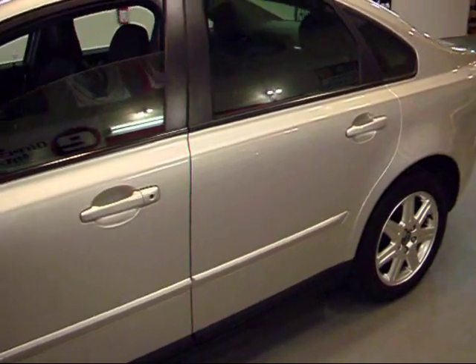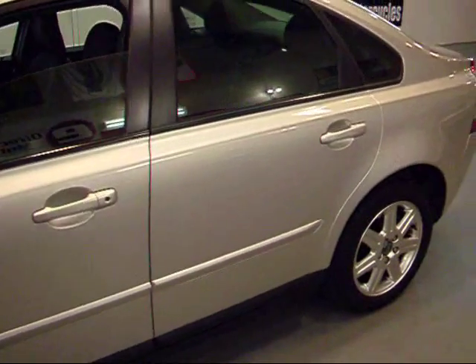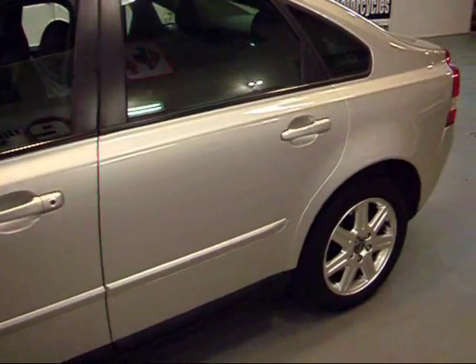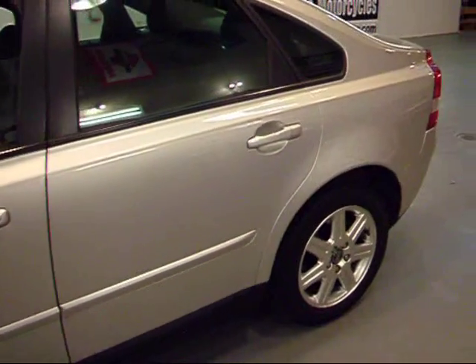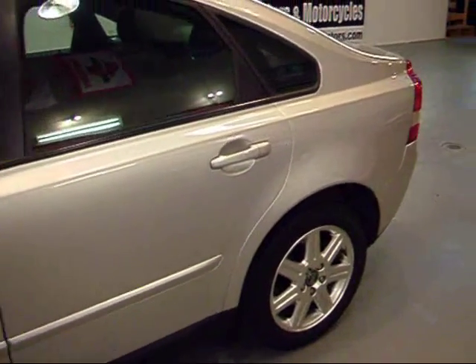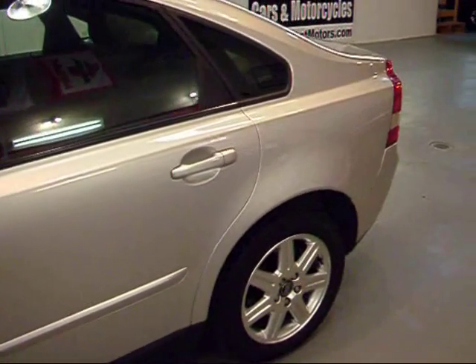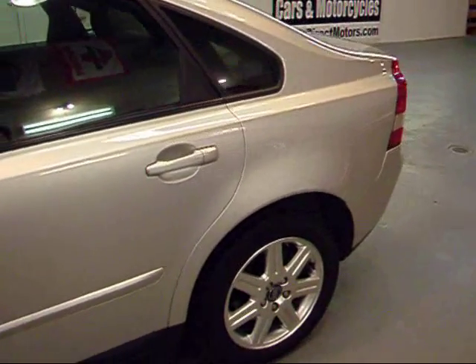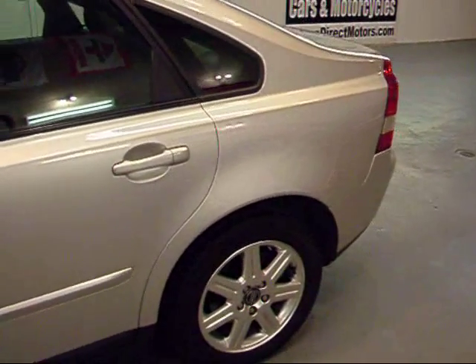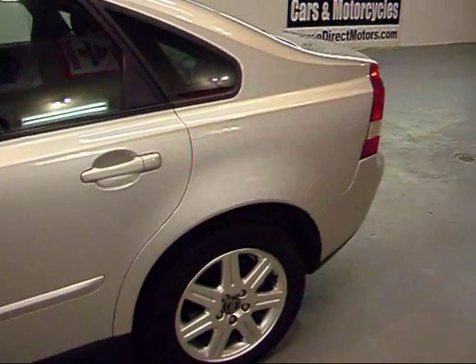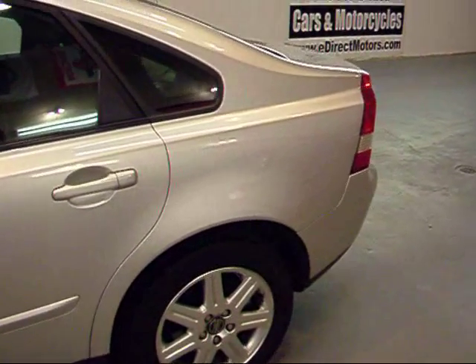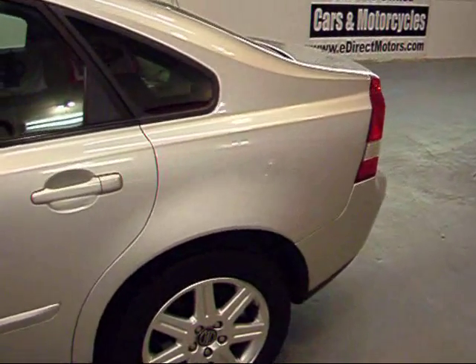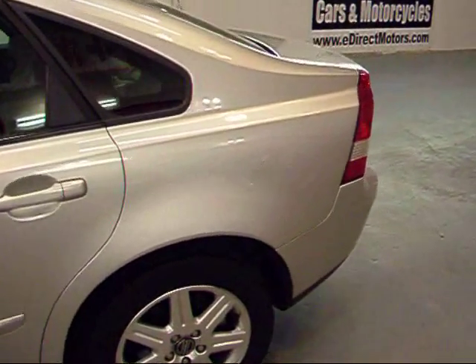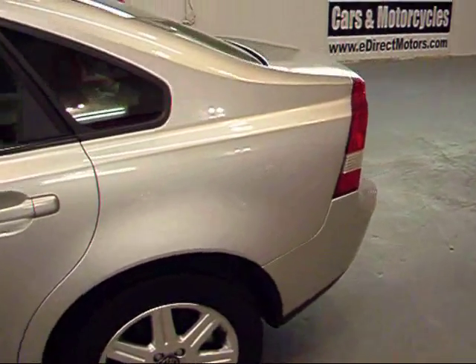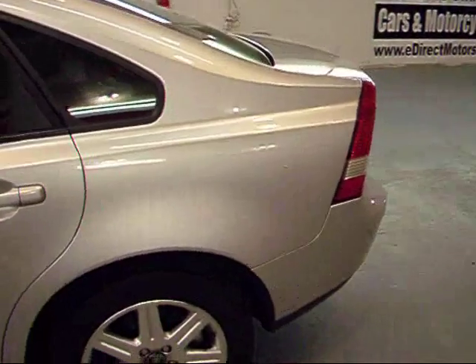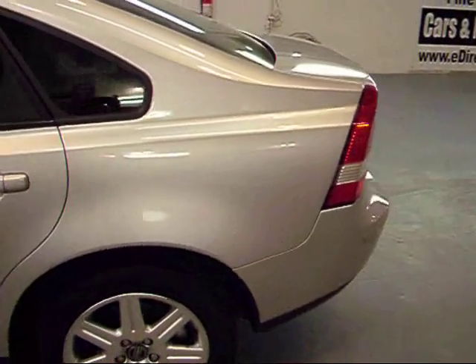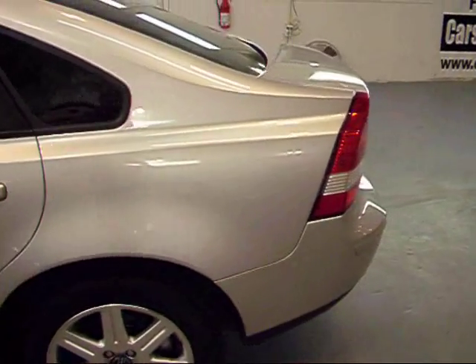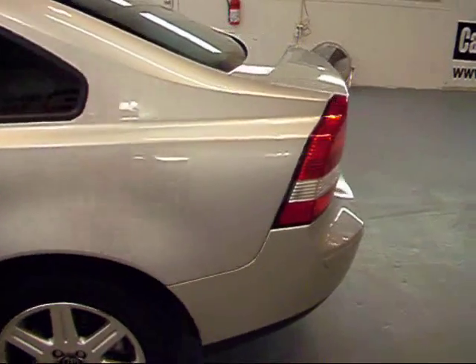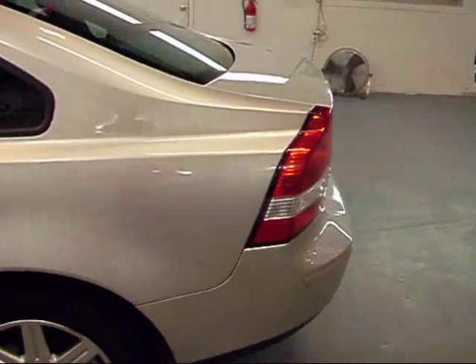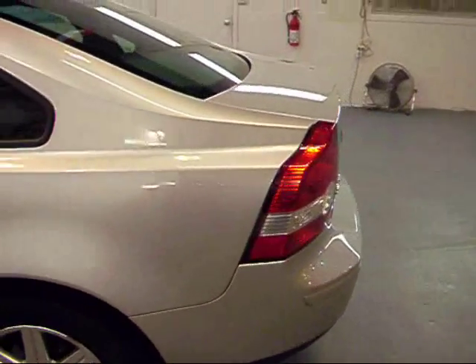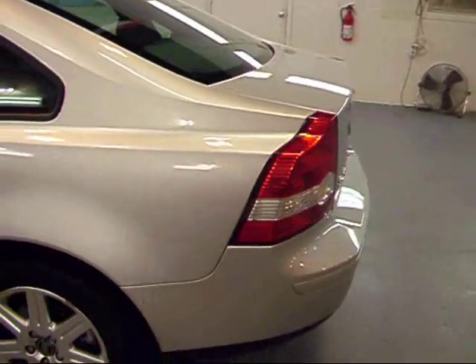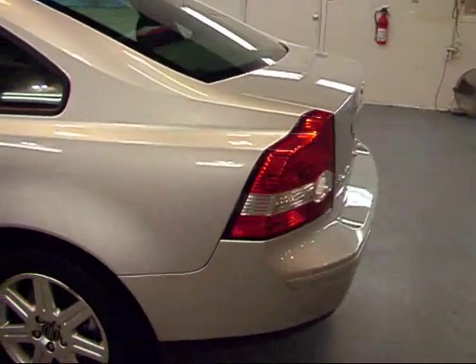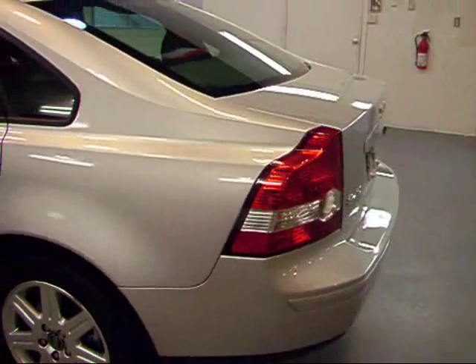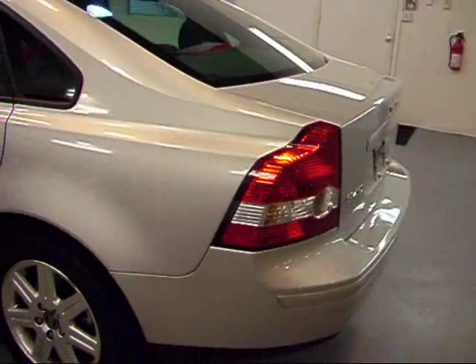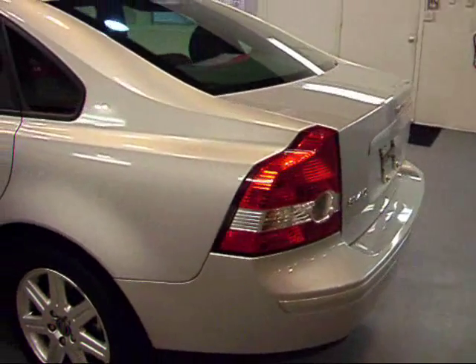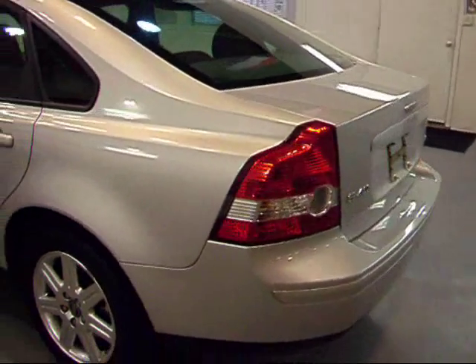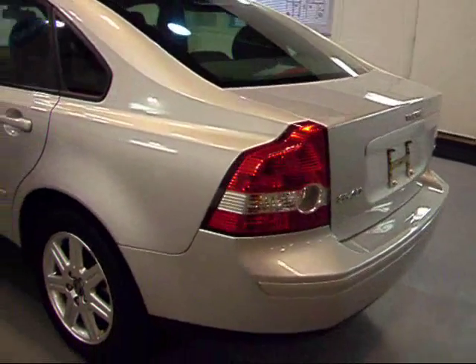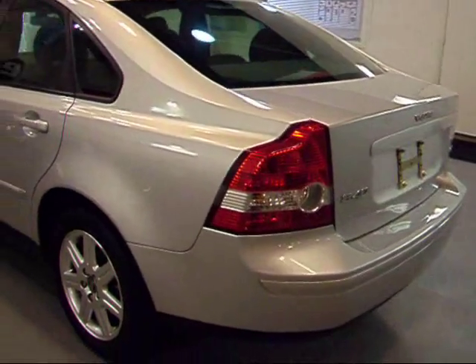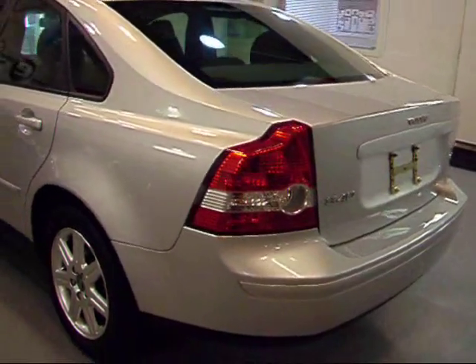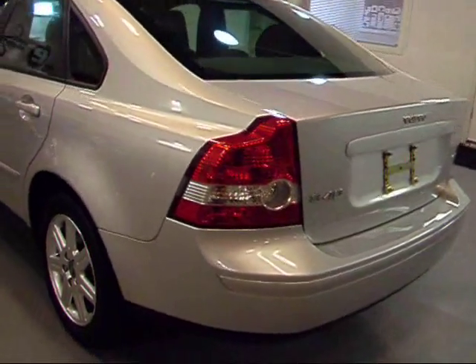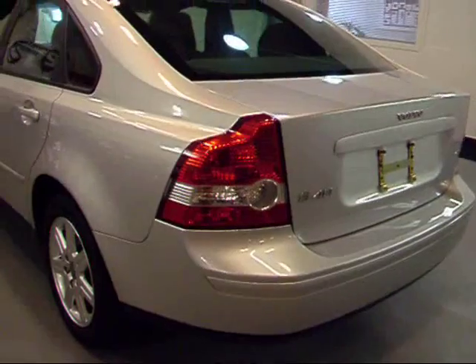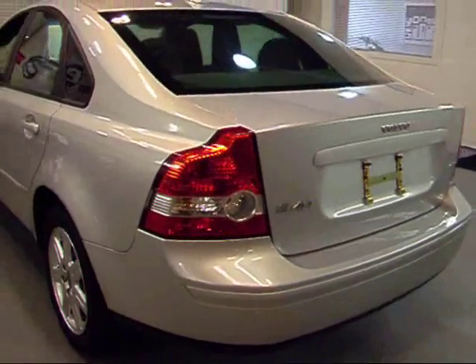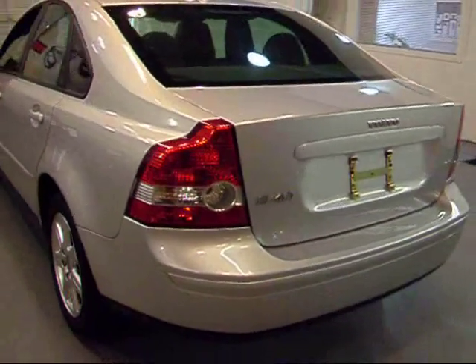Coming down the side here, there are really no door dings or scratches — a very, very clean car, as you would expect with a 2006 year model.